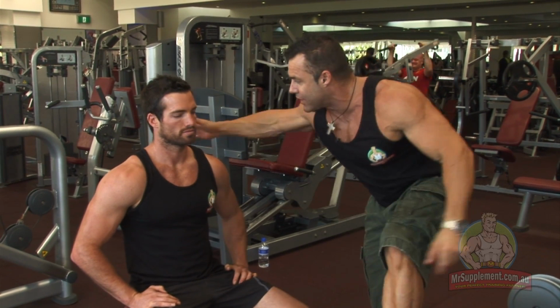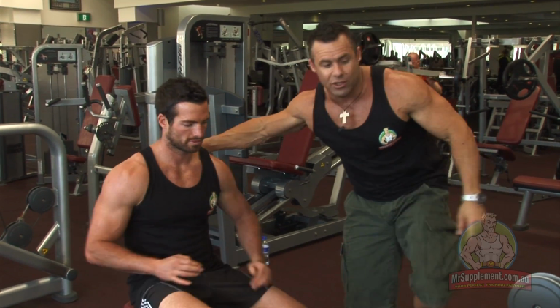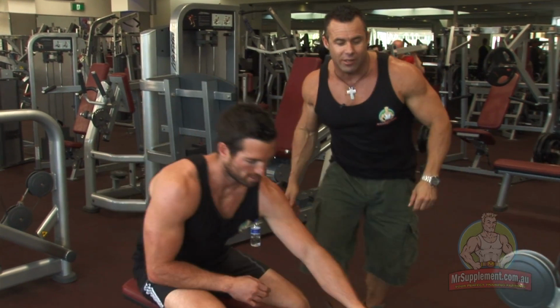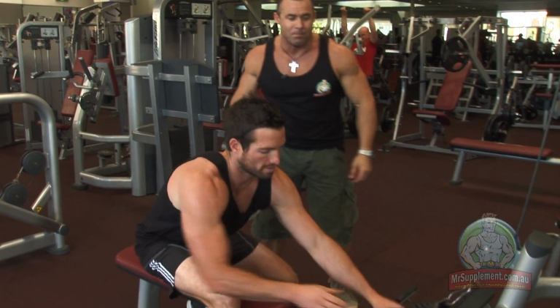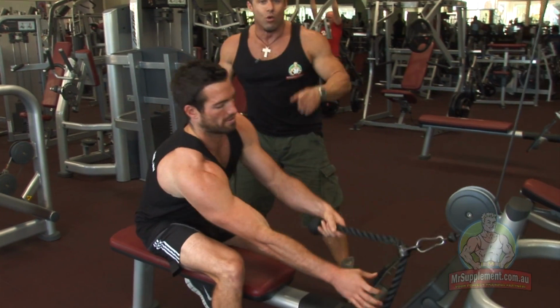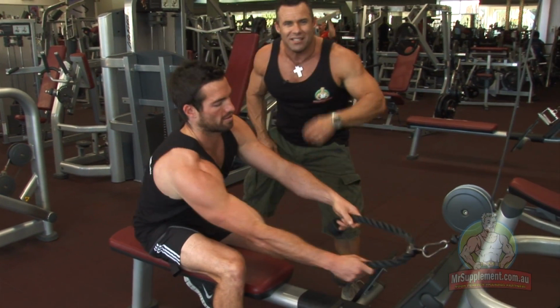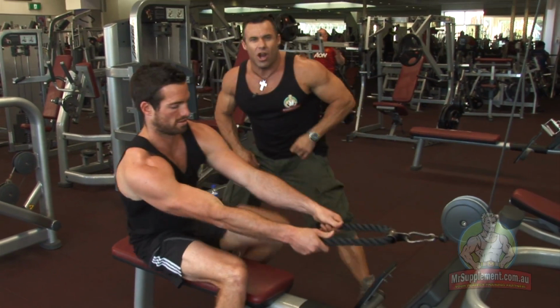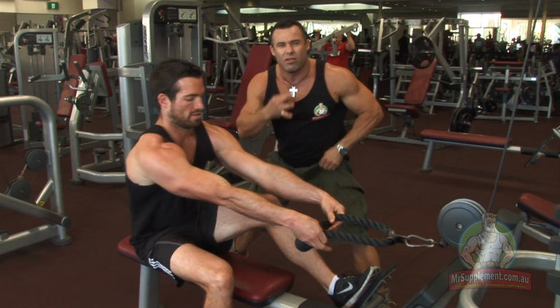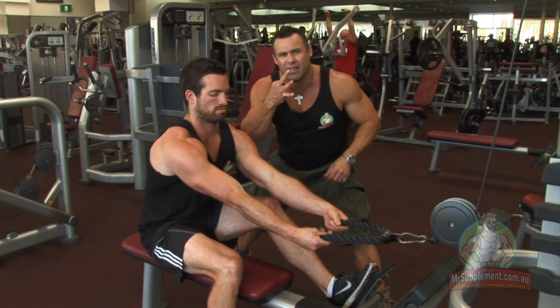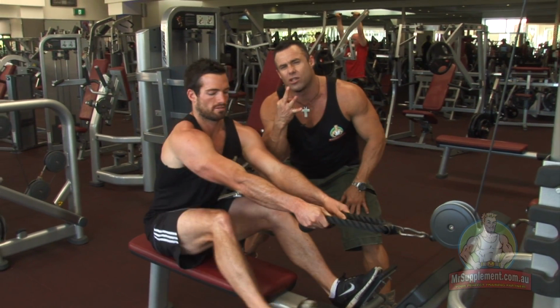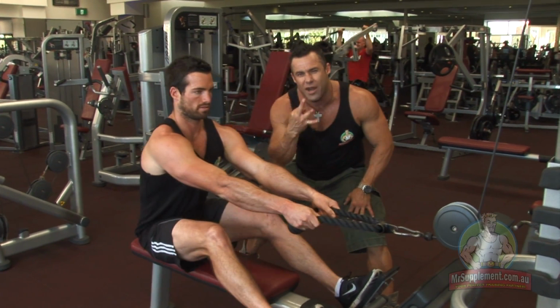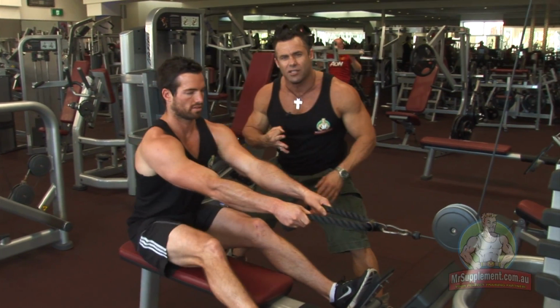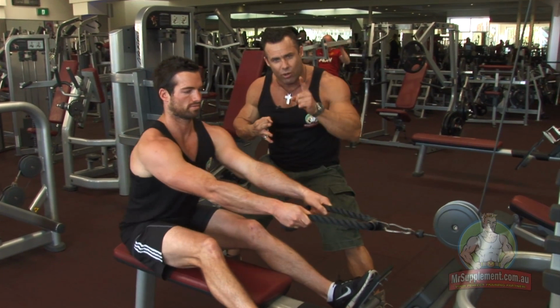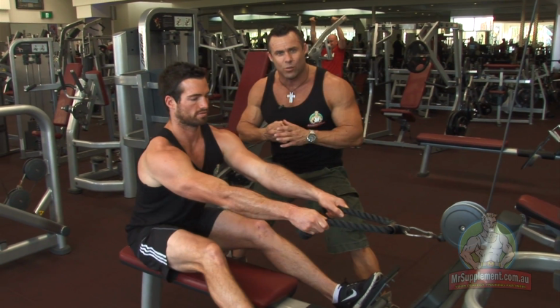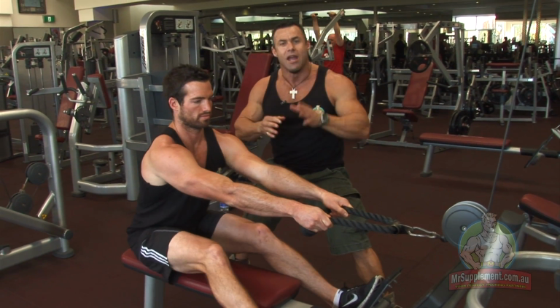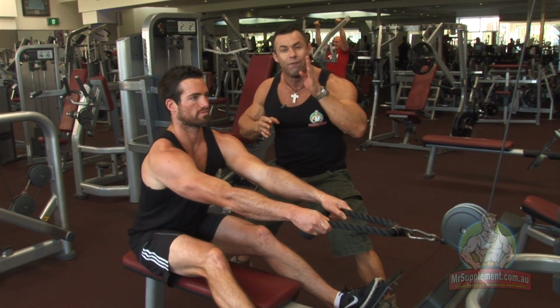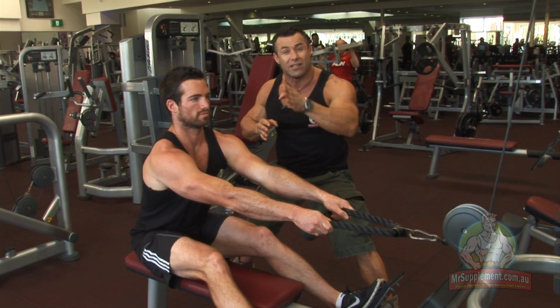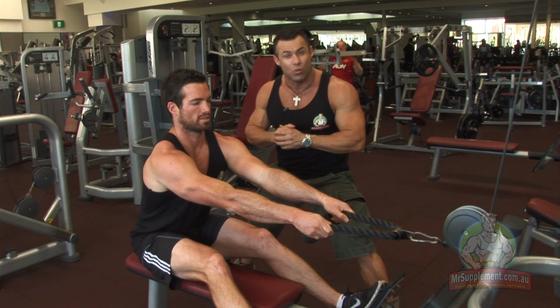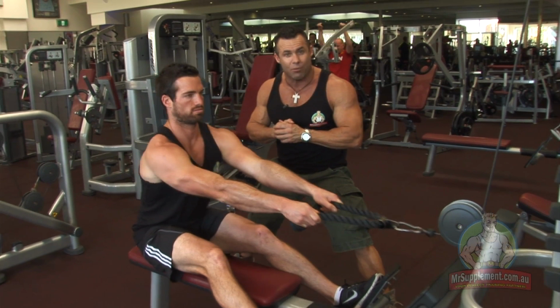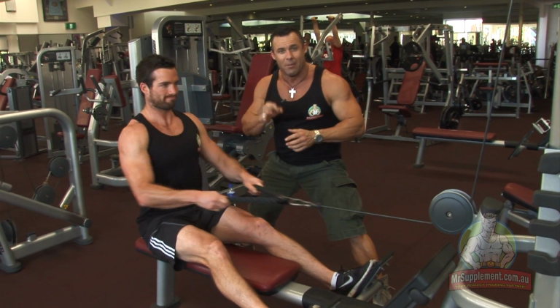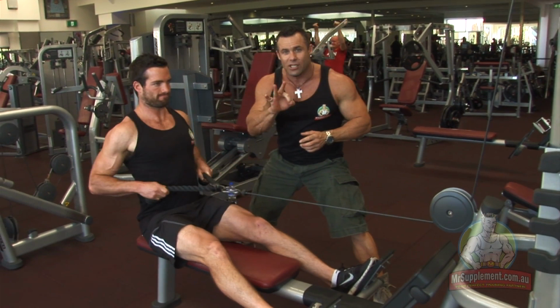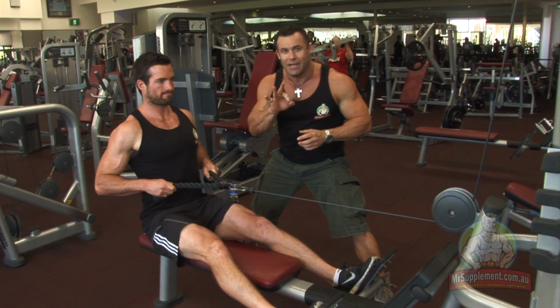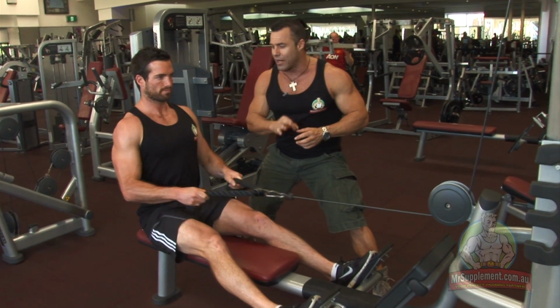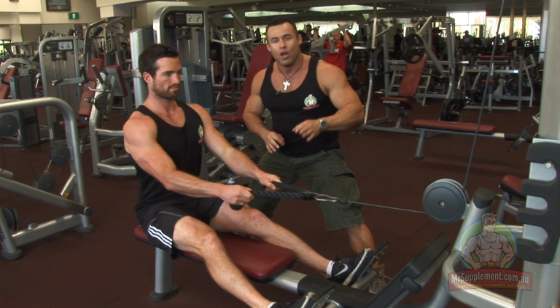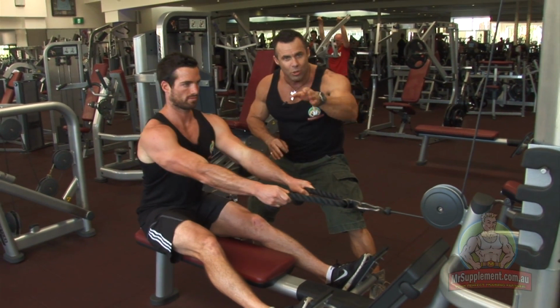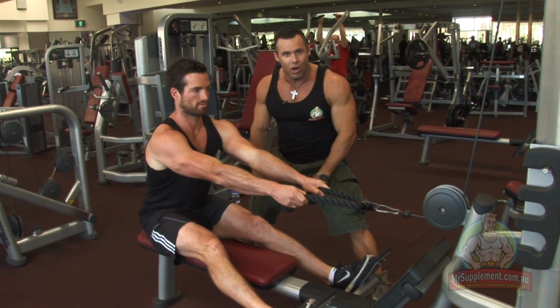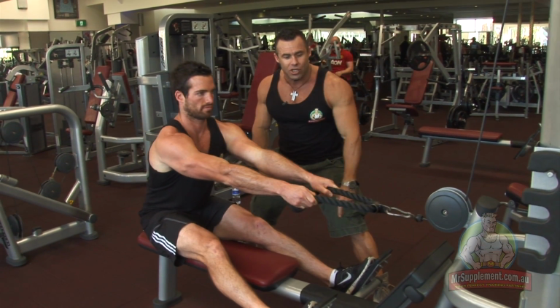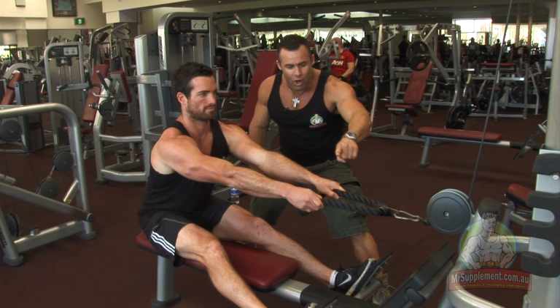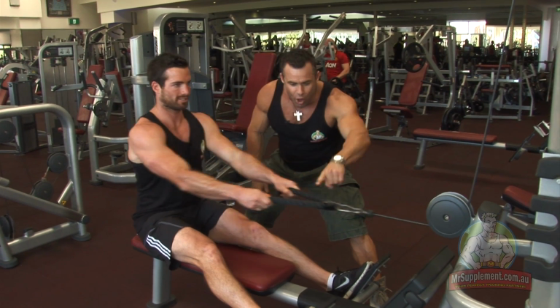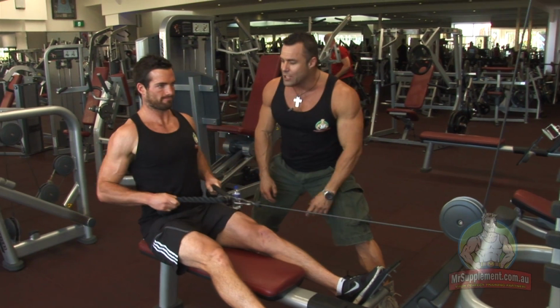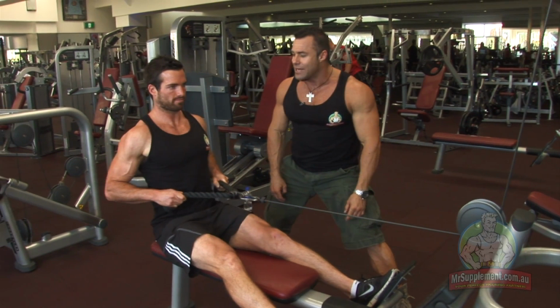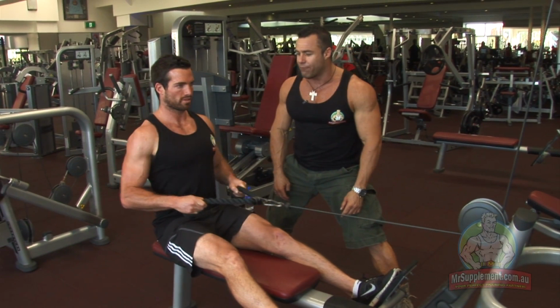Take it away Evan, show us how it's done. We'll pick this exercise as the third exercise in the back routine this week in a four-exercise workout program. Exercise number three — normal seated row, ladies and gentlemen — and the rope attachment is the difference.